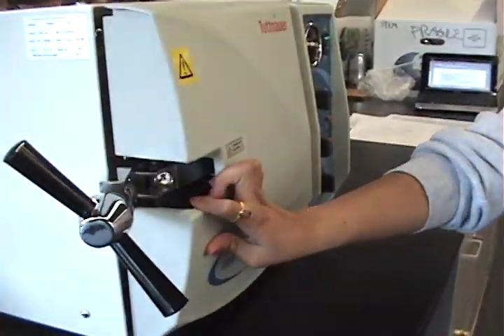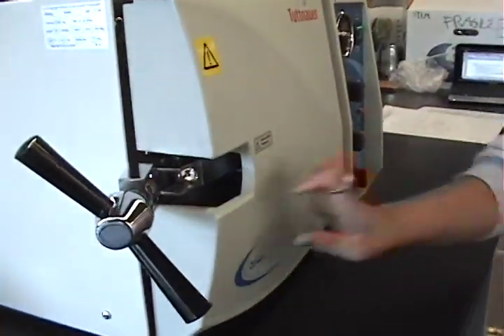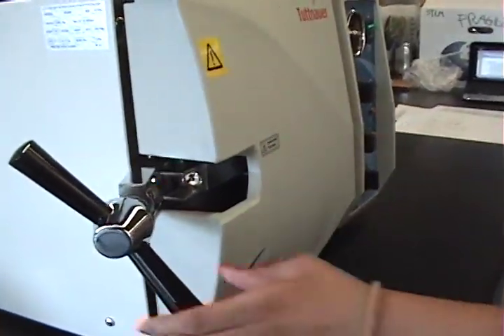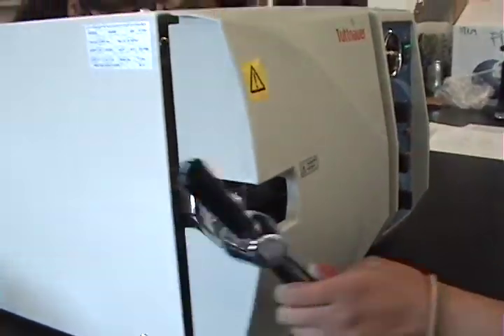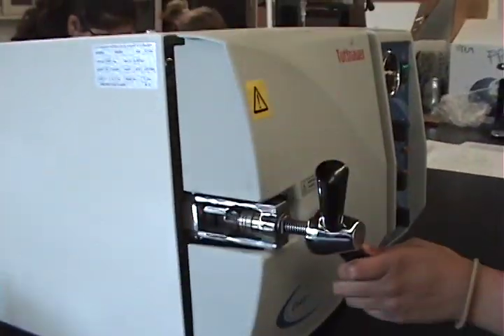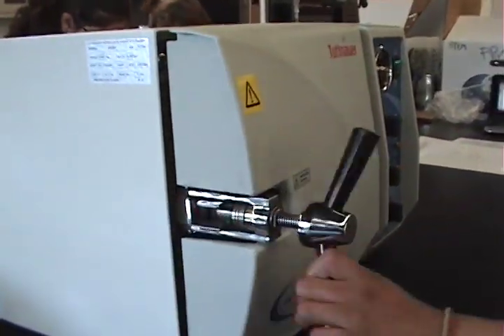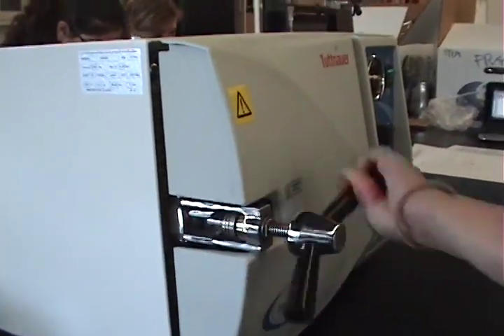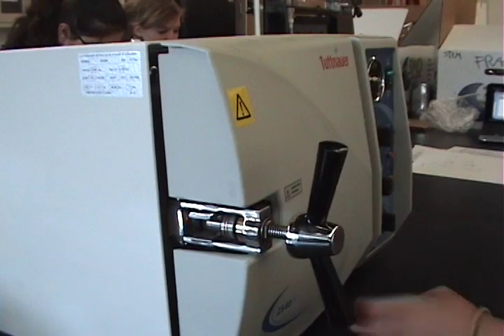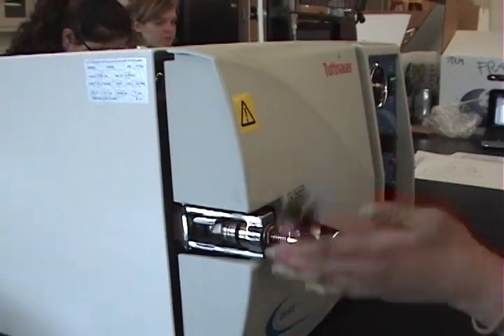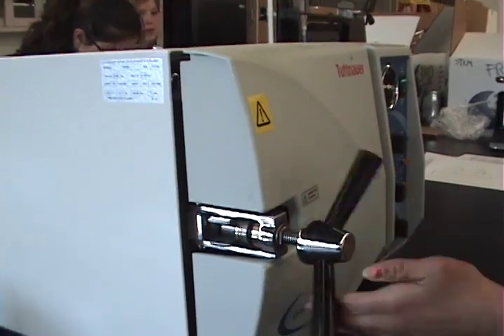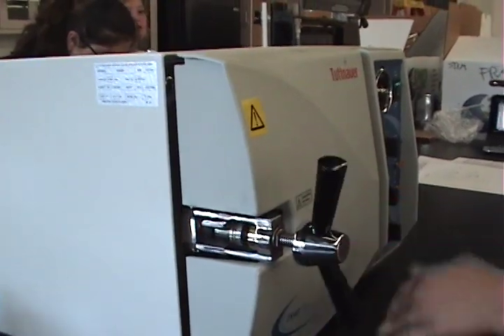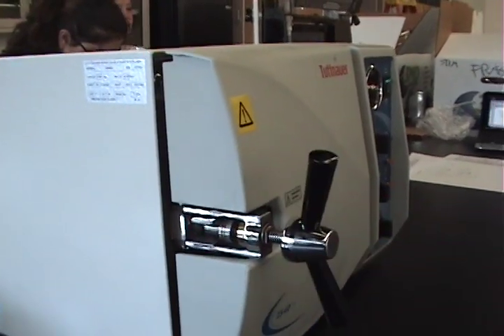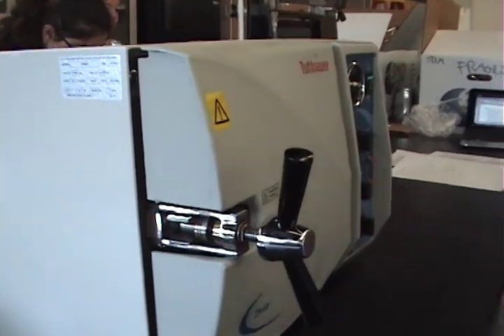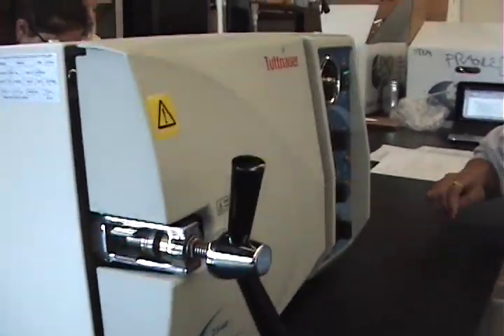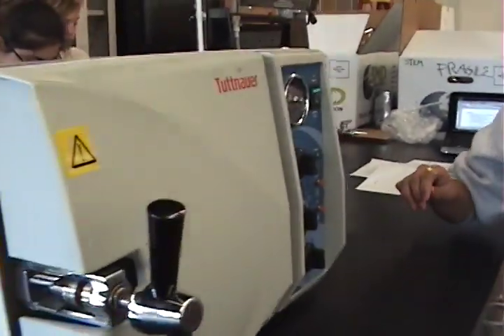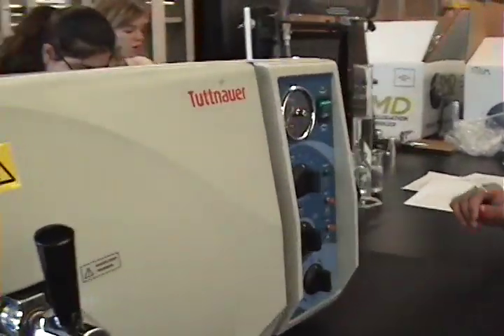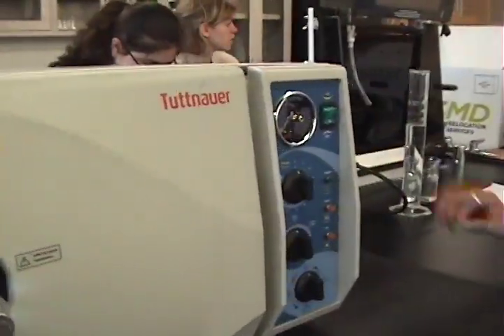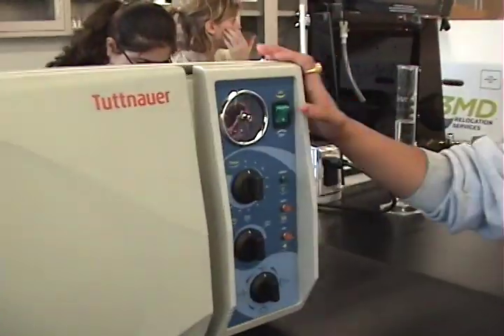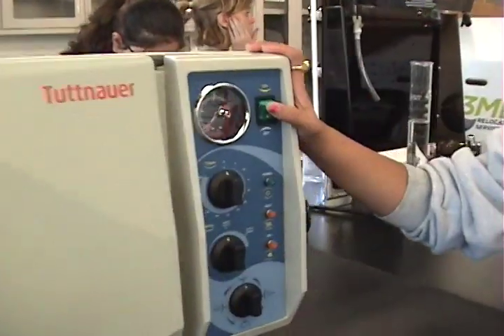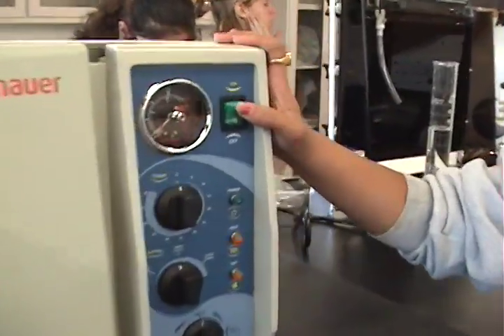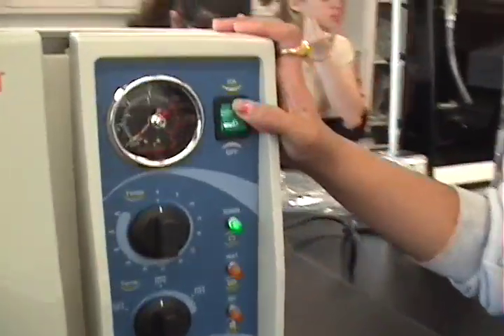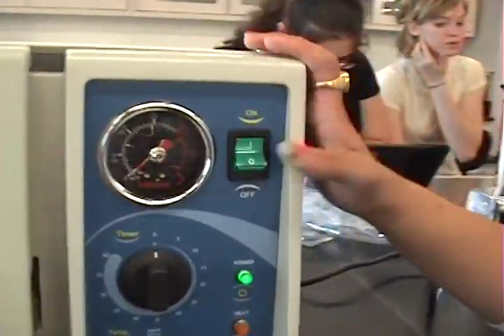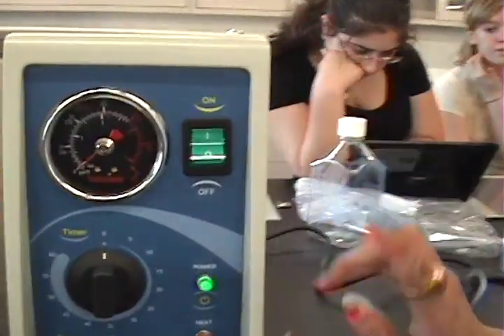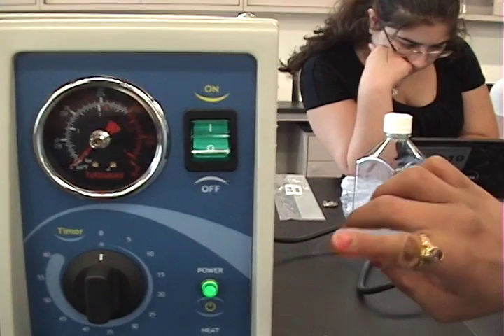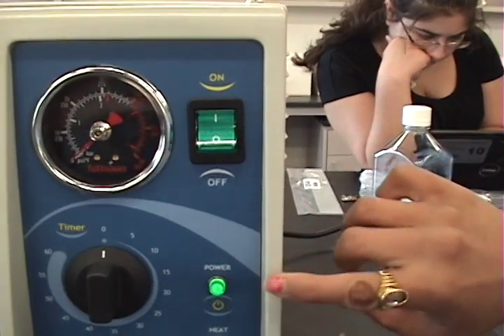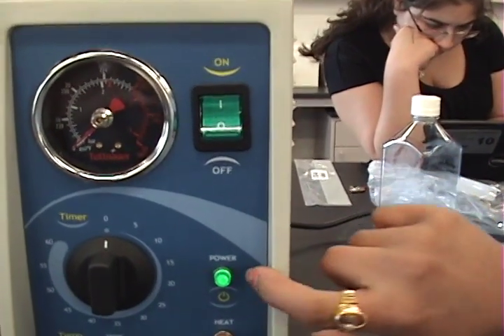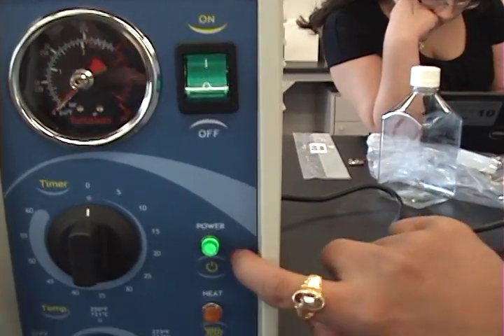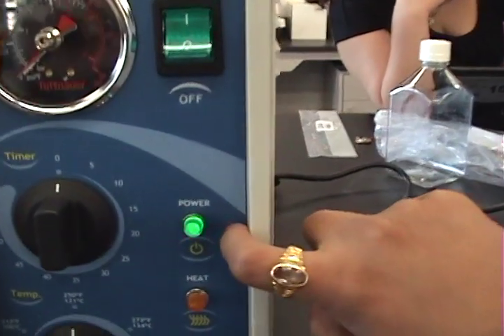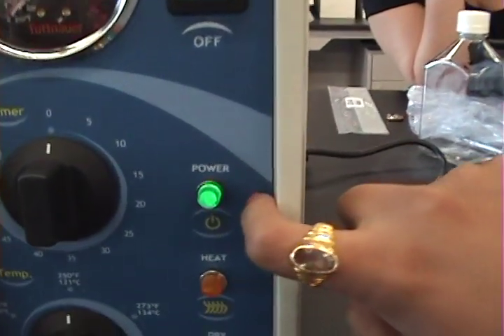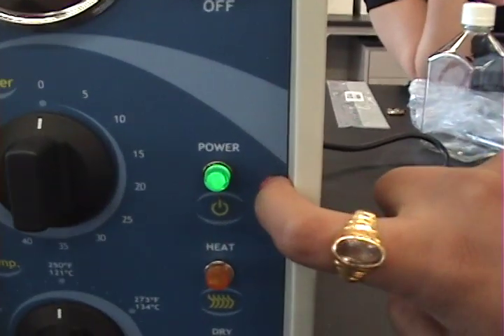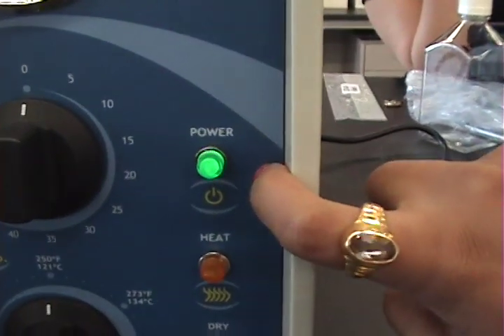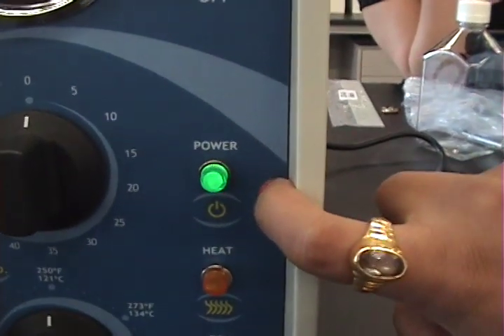Lightly close the door — do not tighten it fully. Go over to the on button and turn it on. The power light will come on.